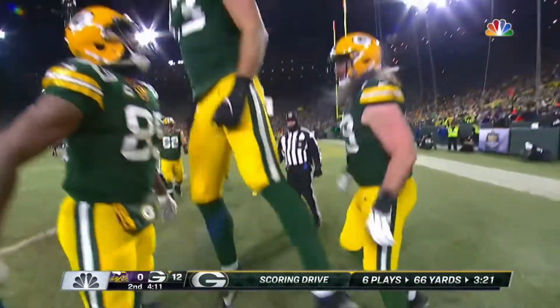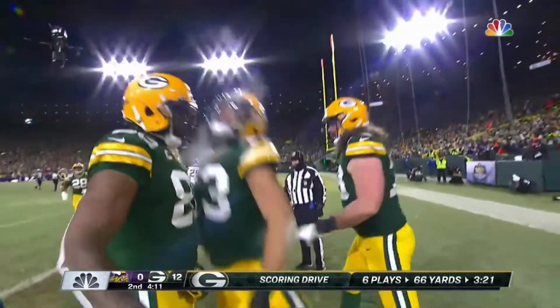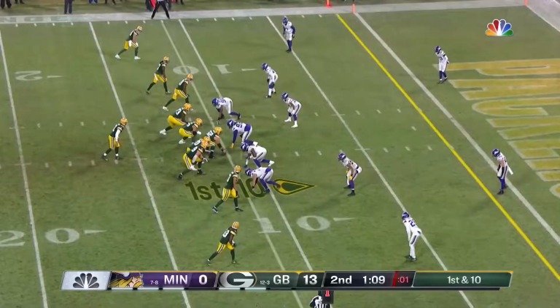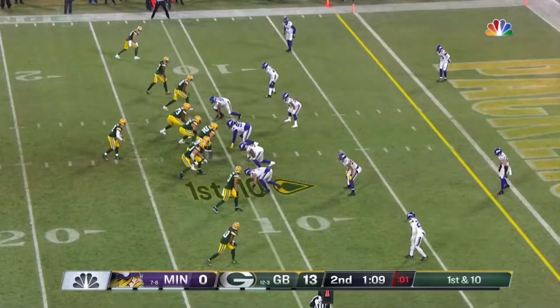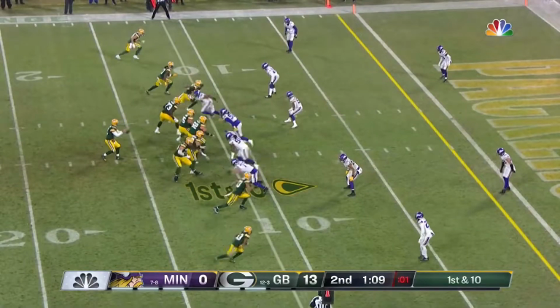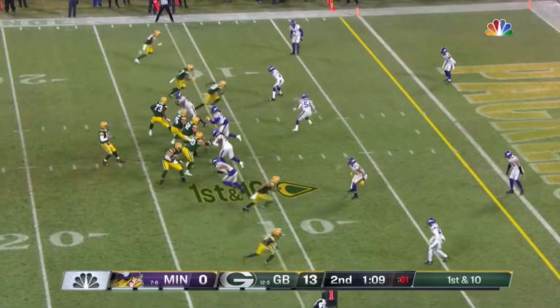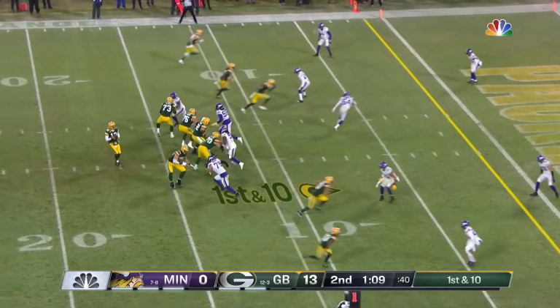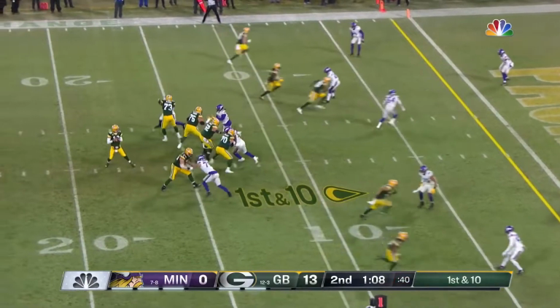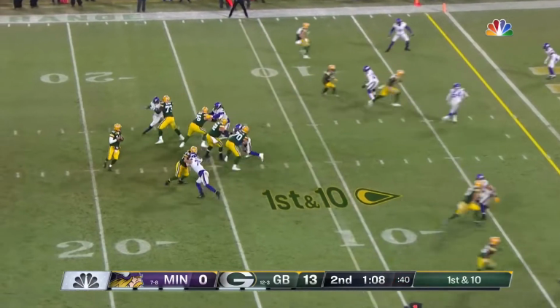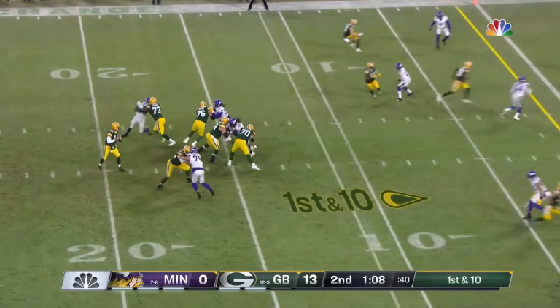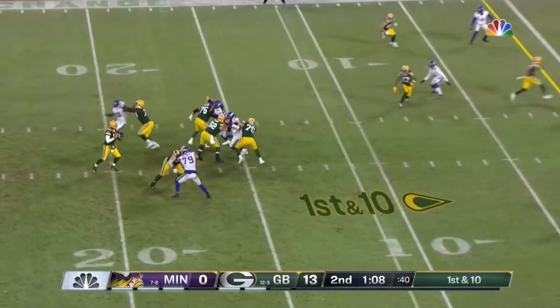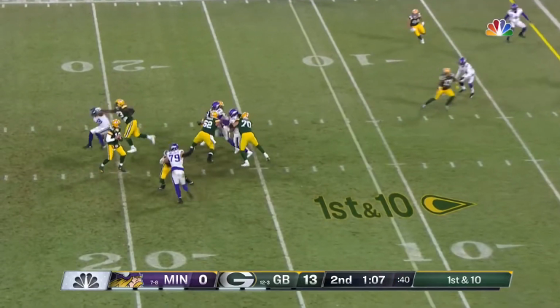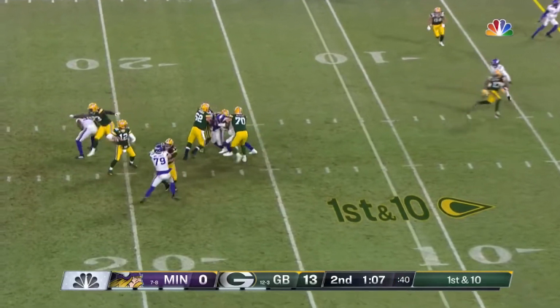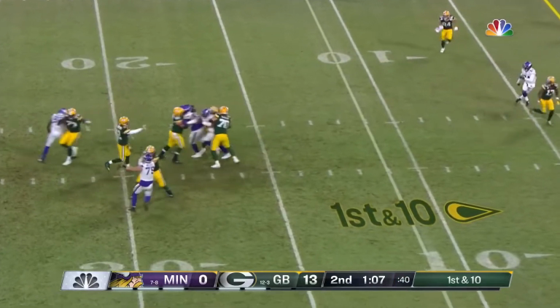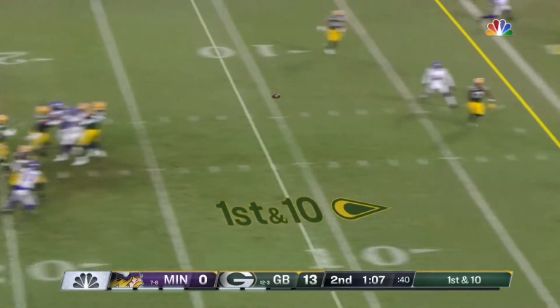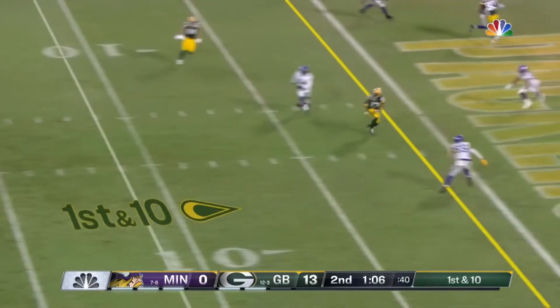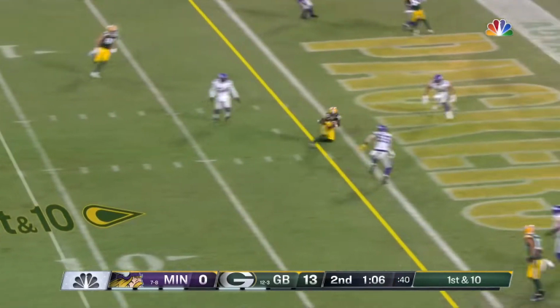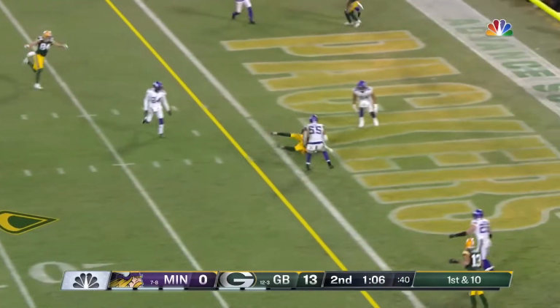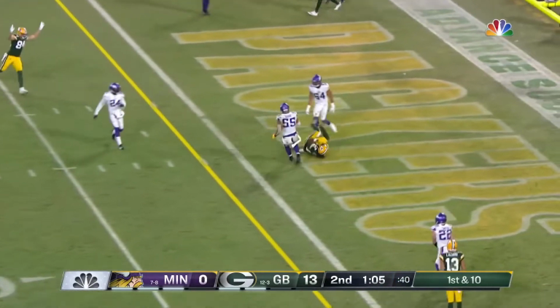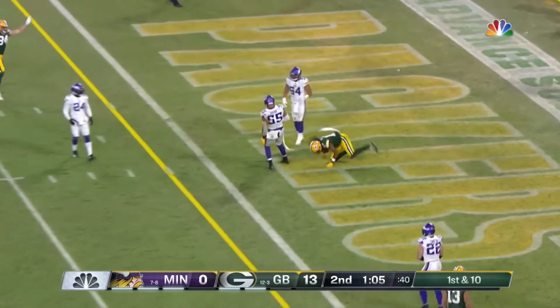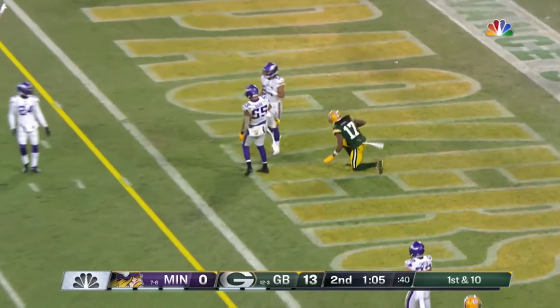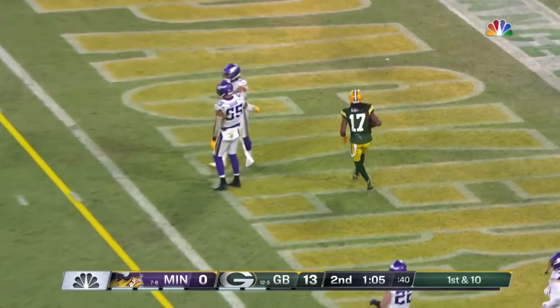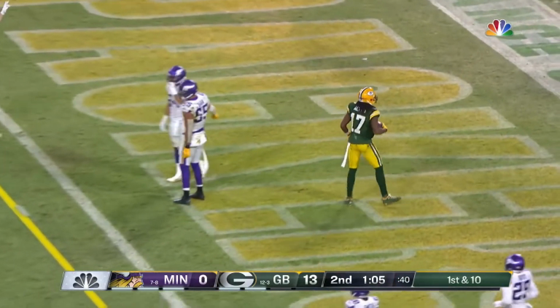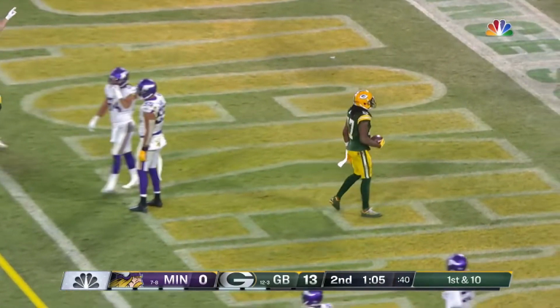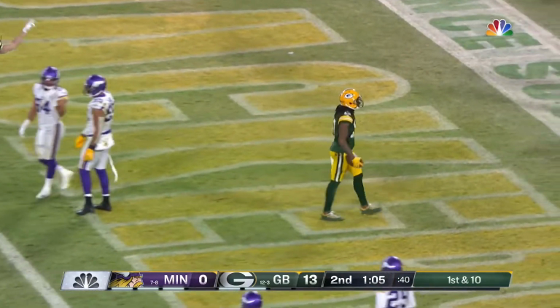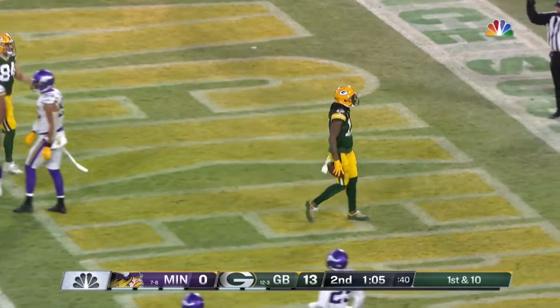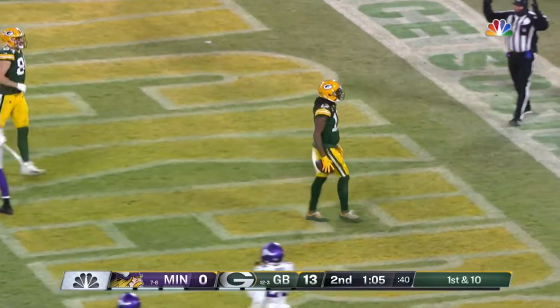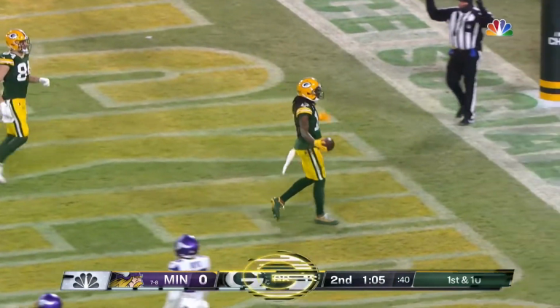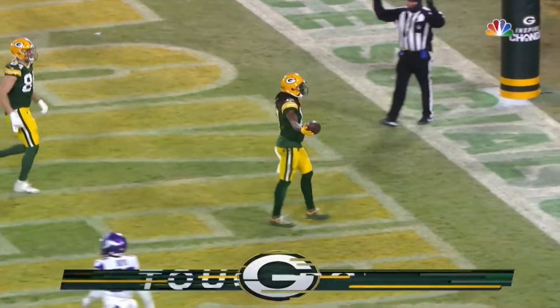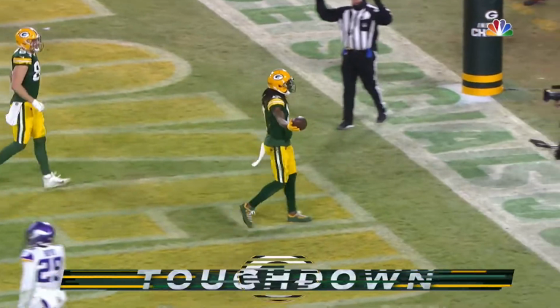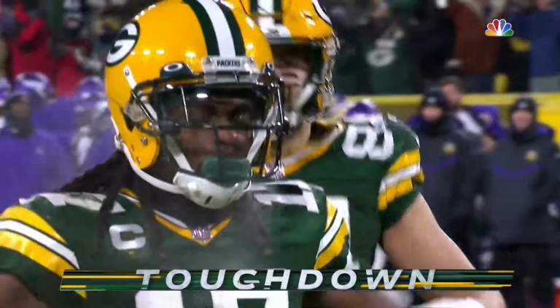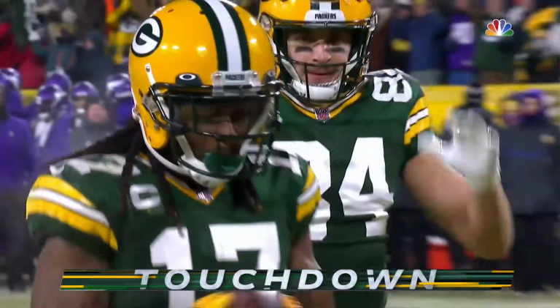Rogers has 200 yards tonight. From the 11 — Aaron dealing over the middle. Touchdown, Adams. They've done it again.